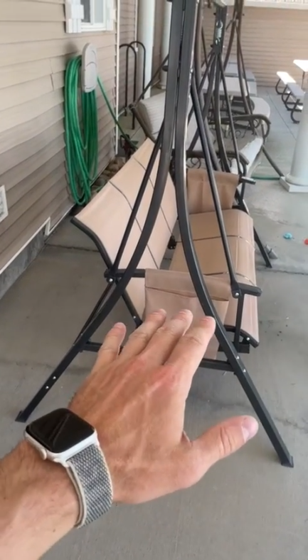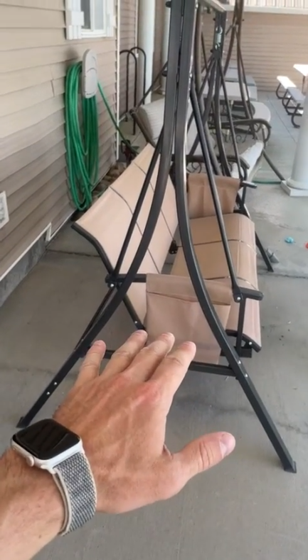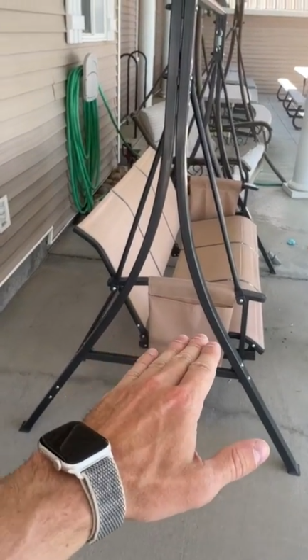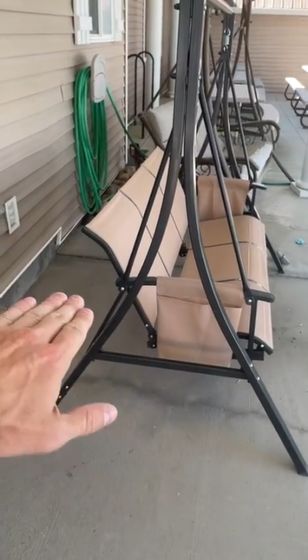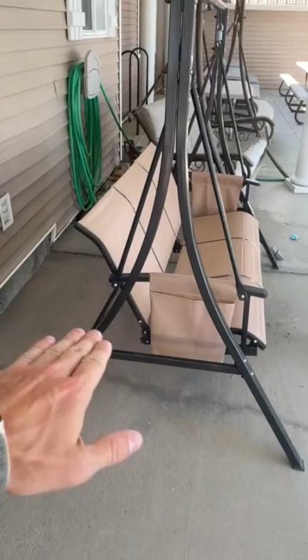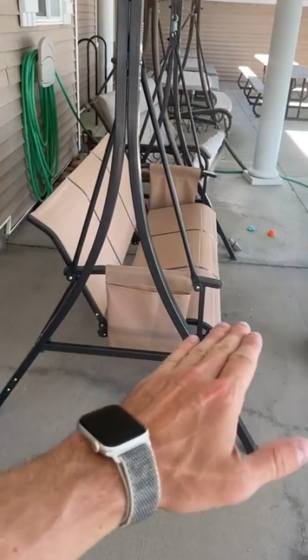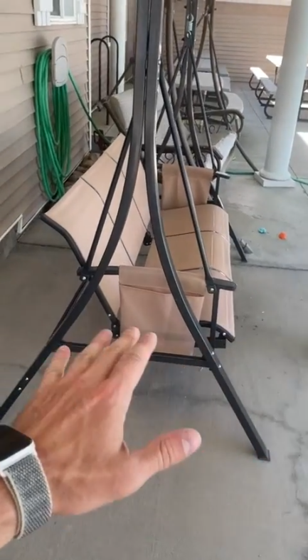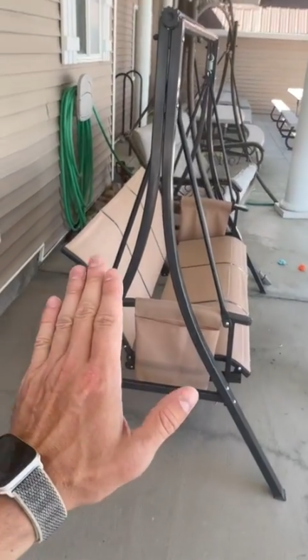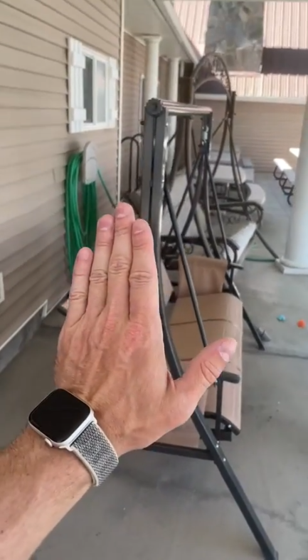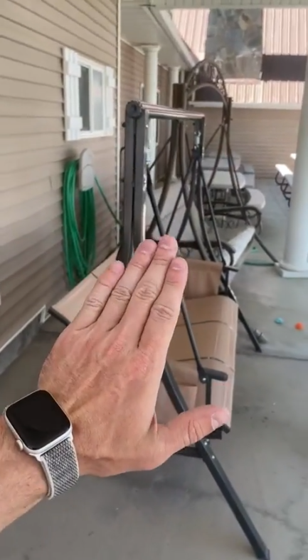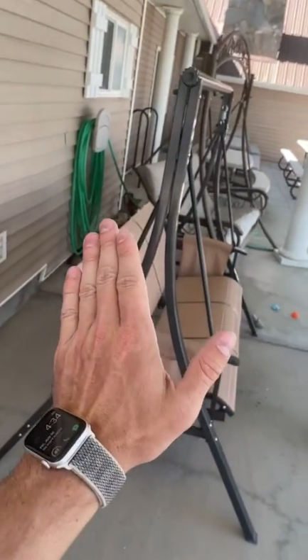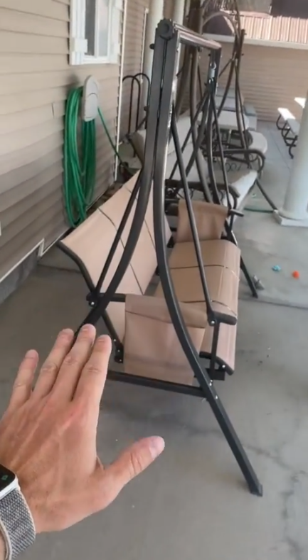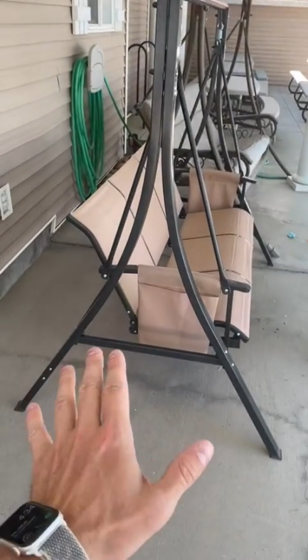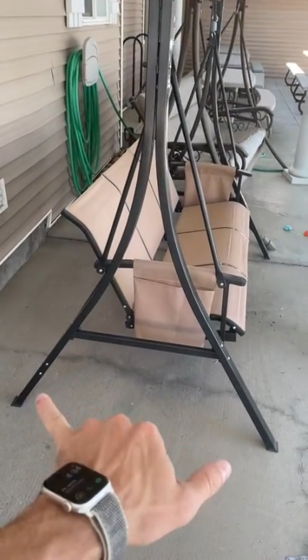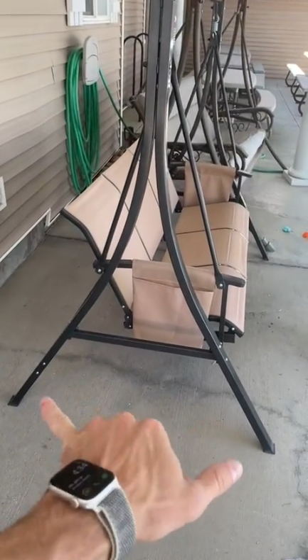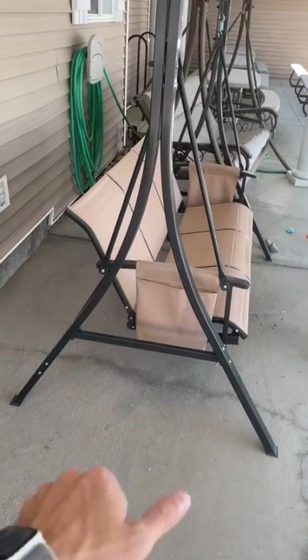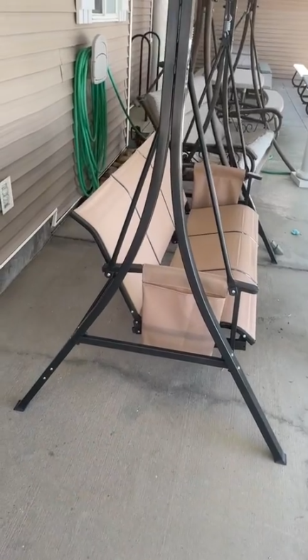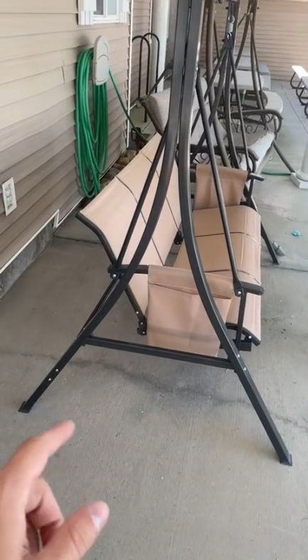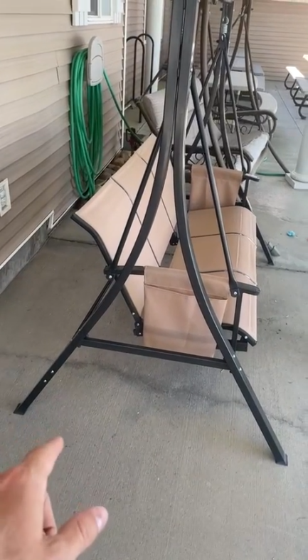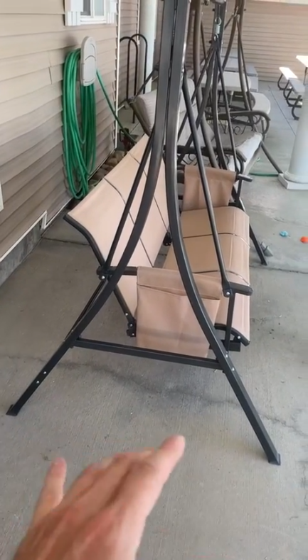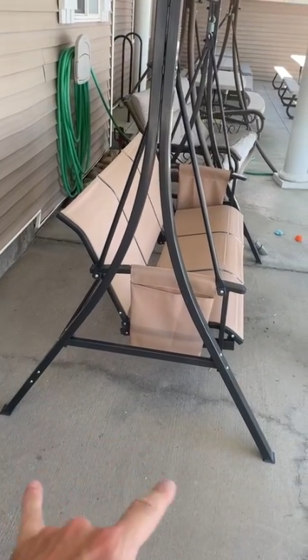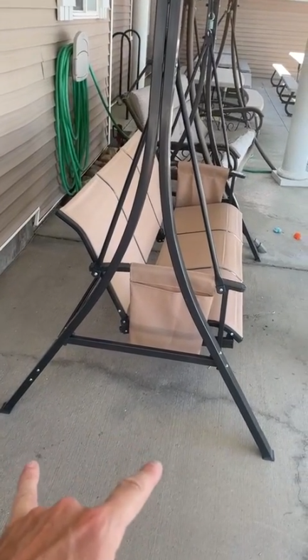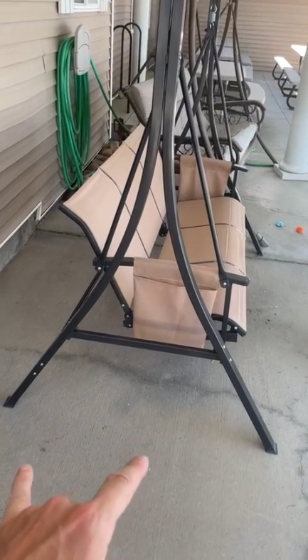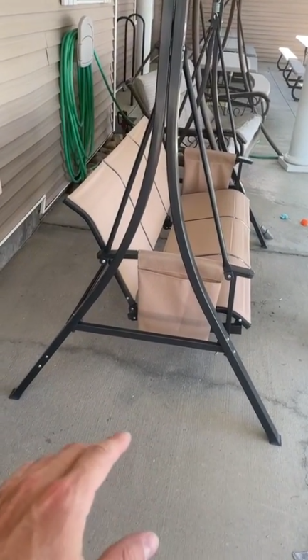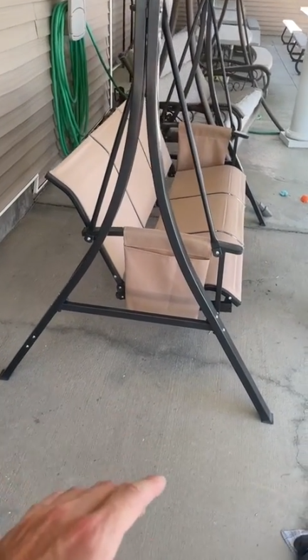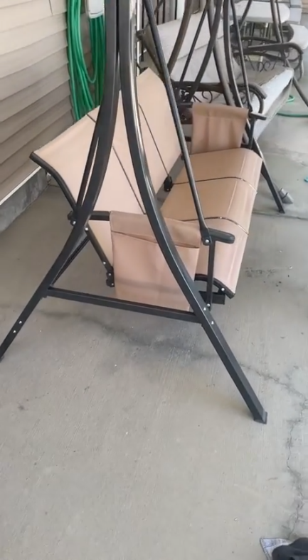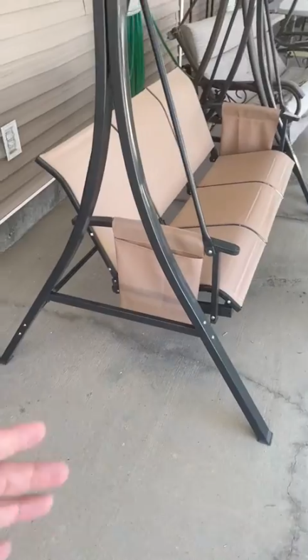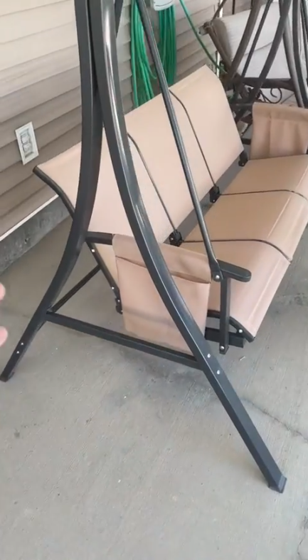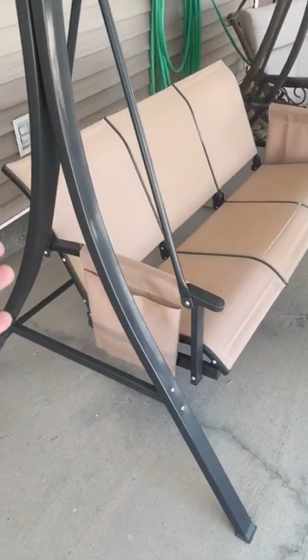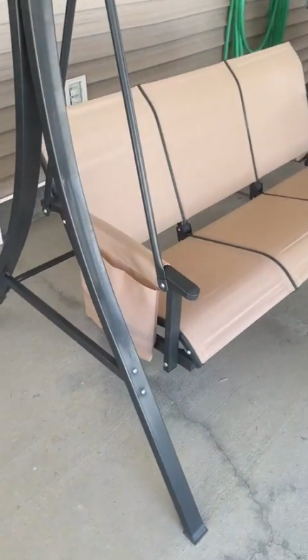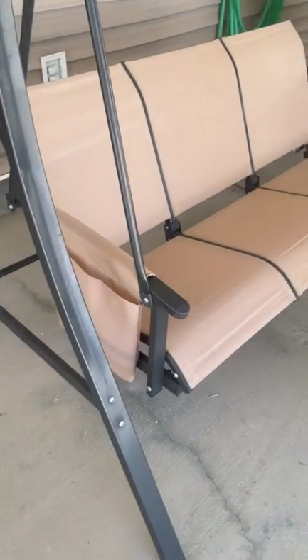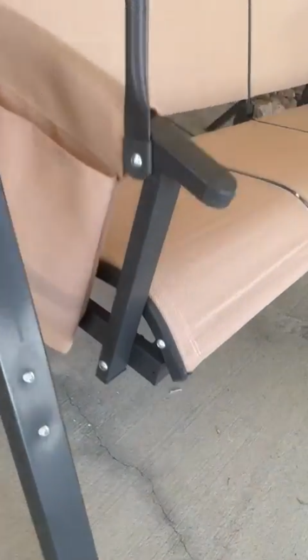It's got a very wide base, and what I like about that is when you have say three adults on here swinging, you don't want the legs moving or lifting. The wide base prevents that from happening.